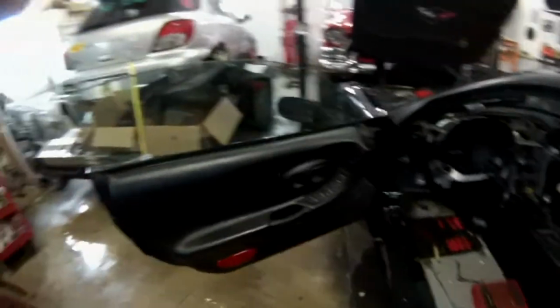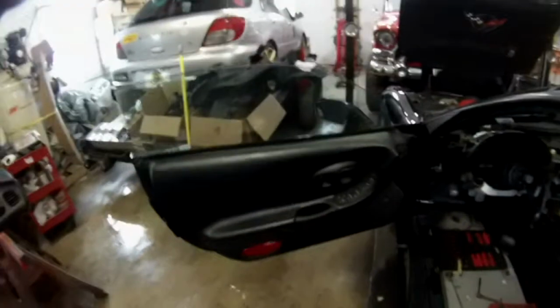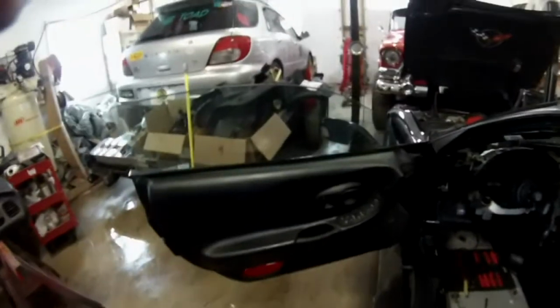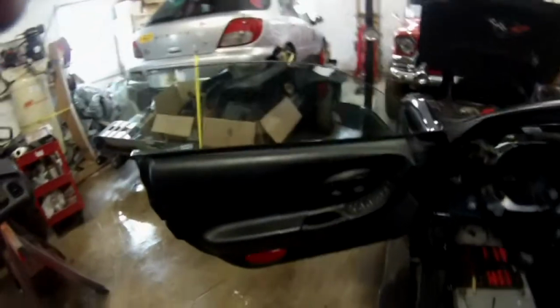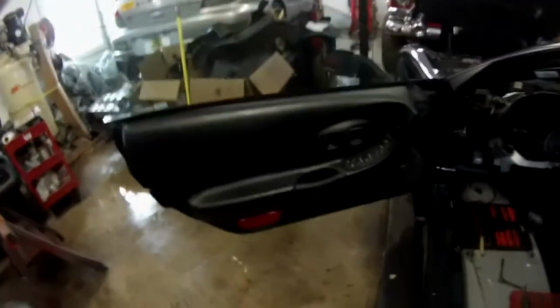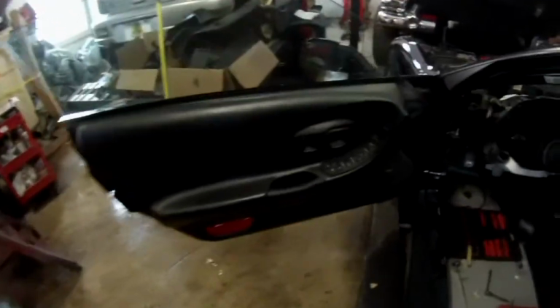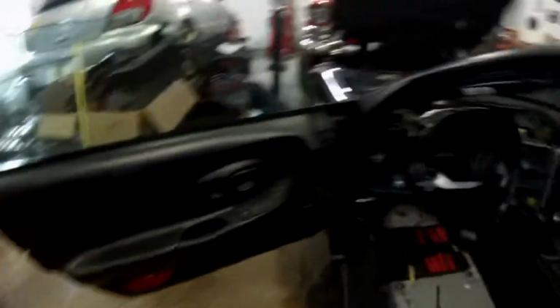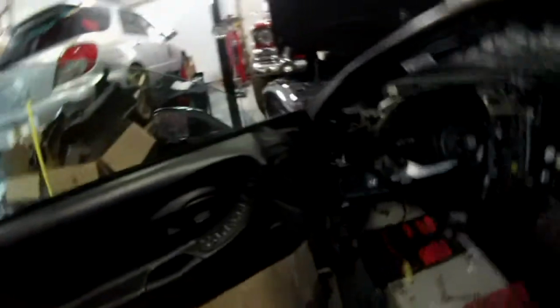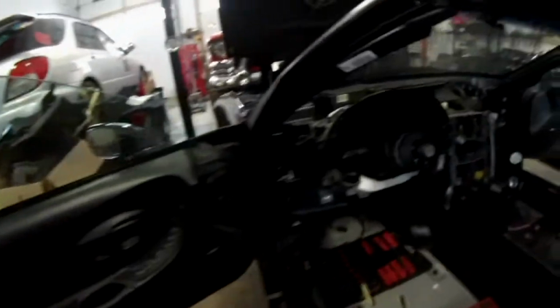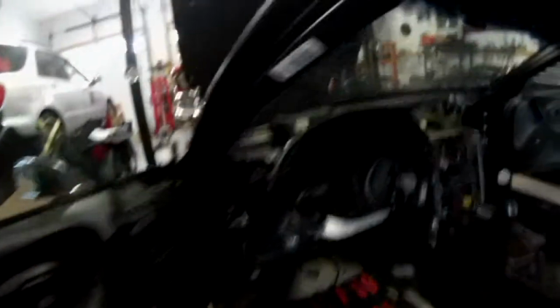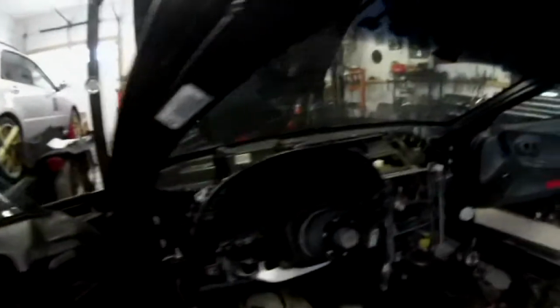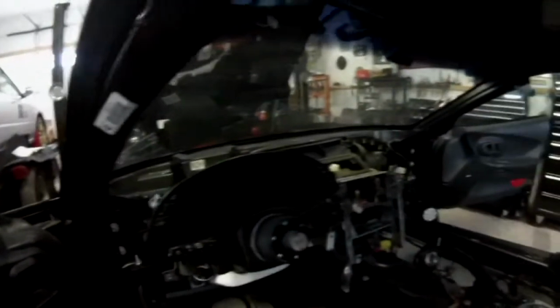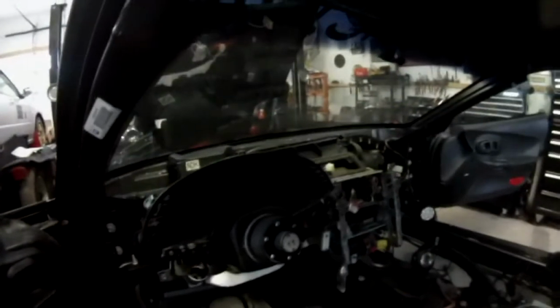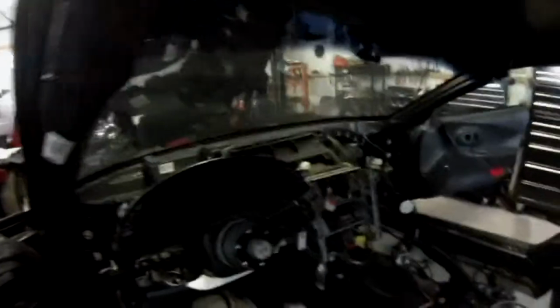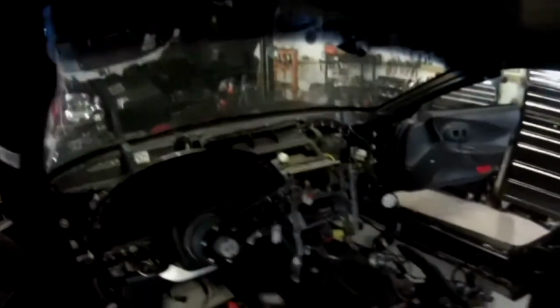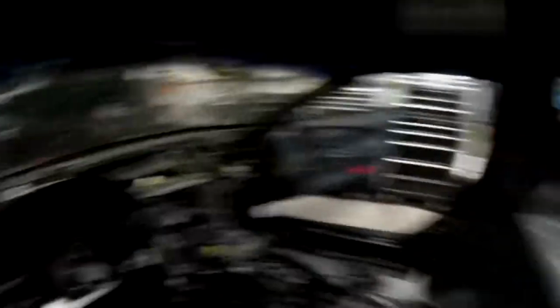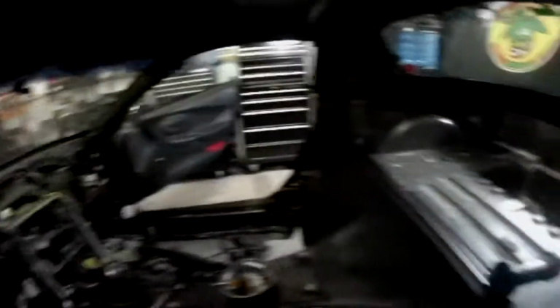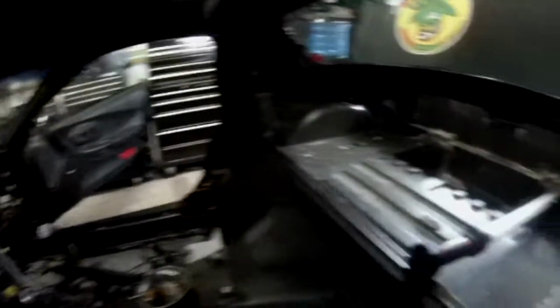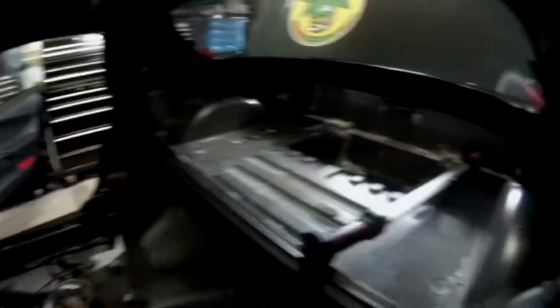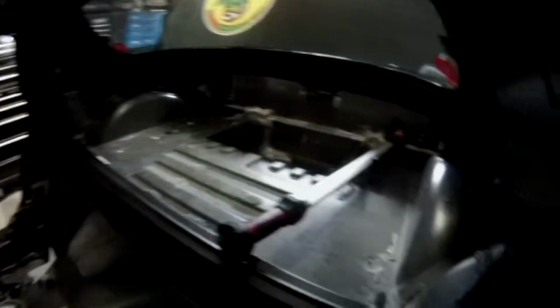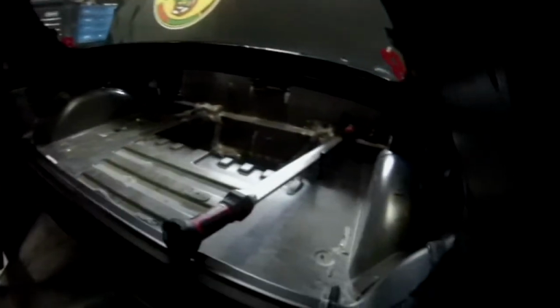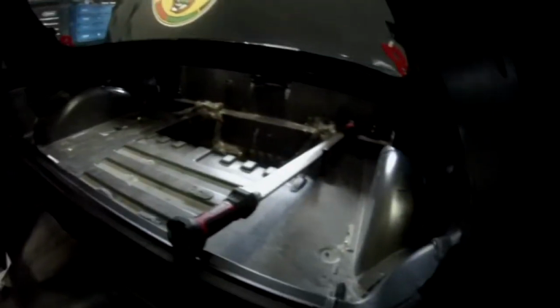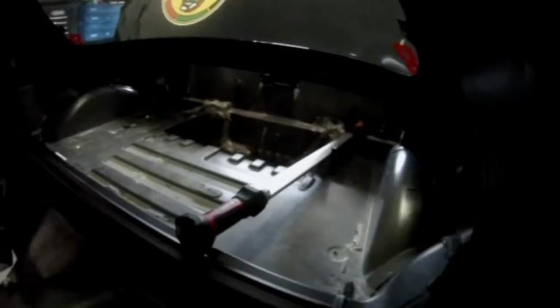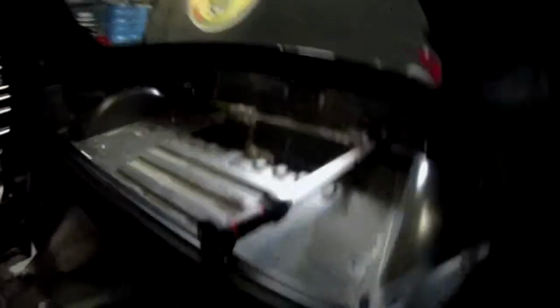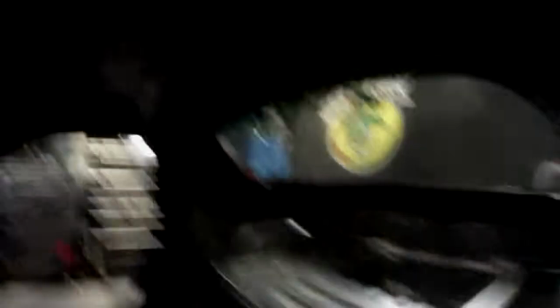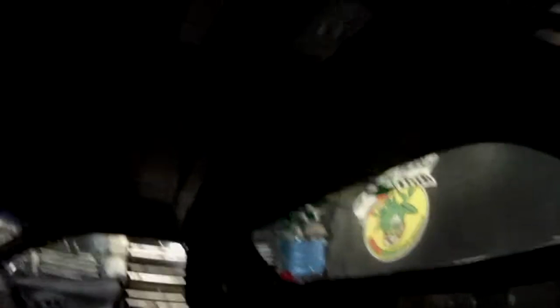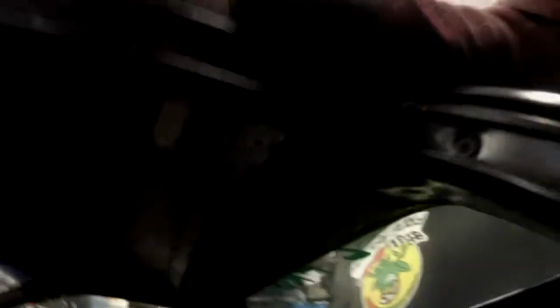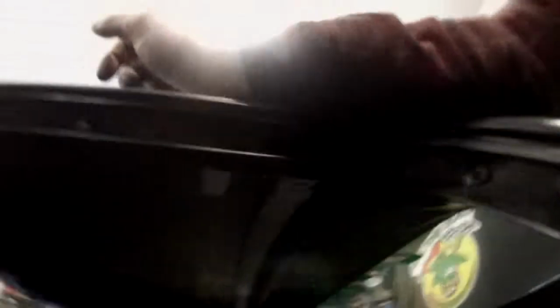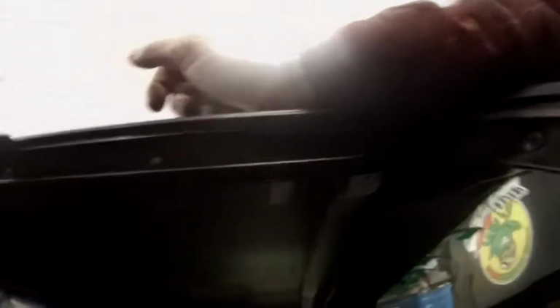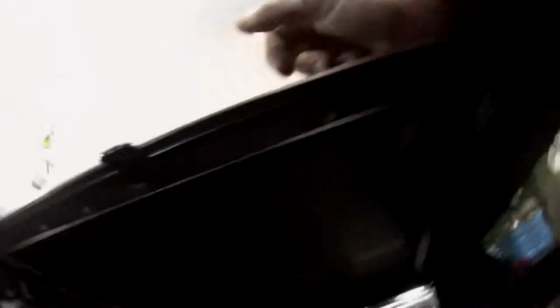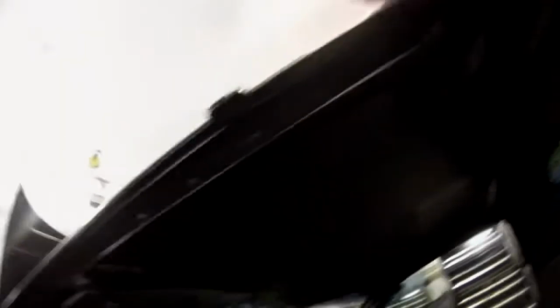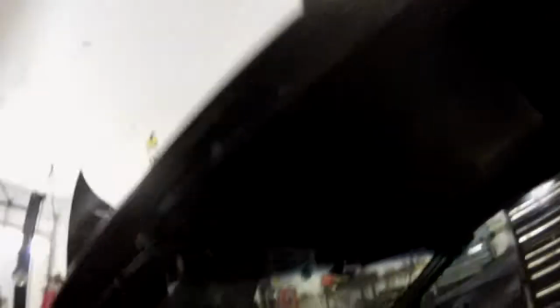If we look on the inside, we still have to remove the trimming on the doors. Otherwise we are mostly done with everything inside.